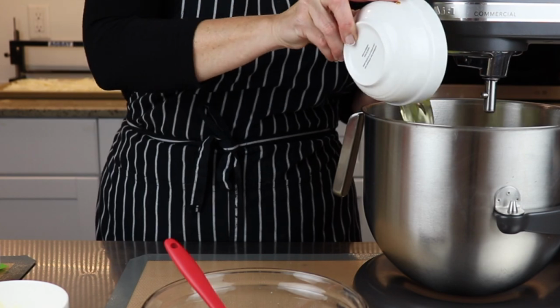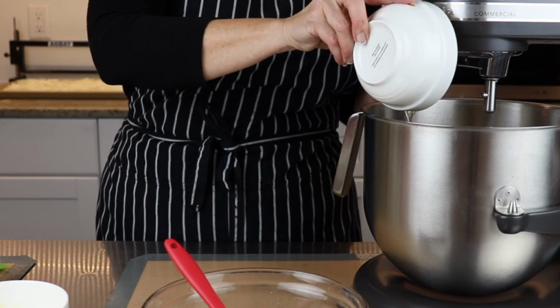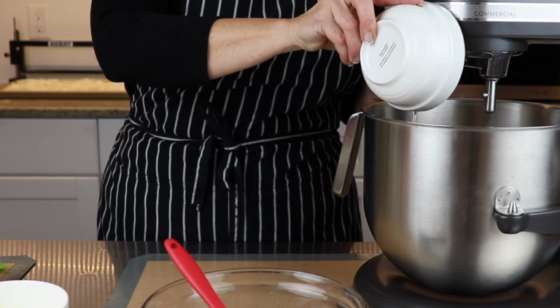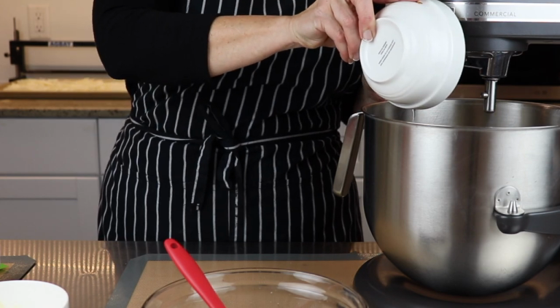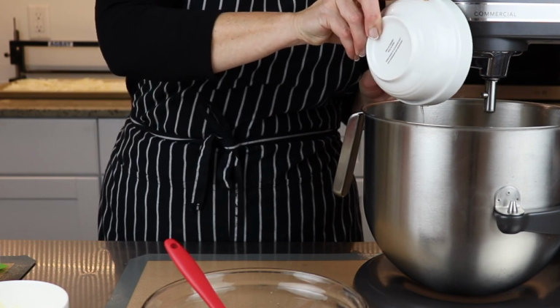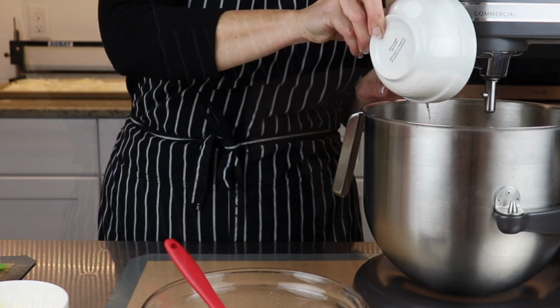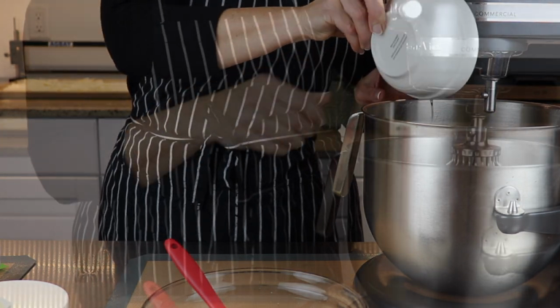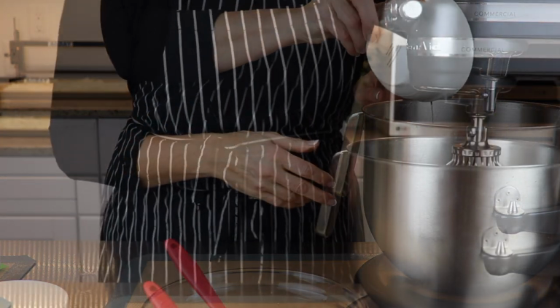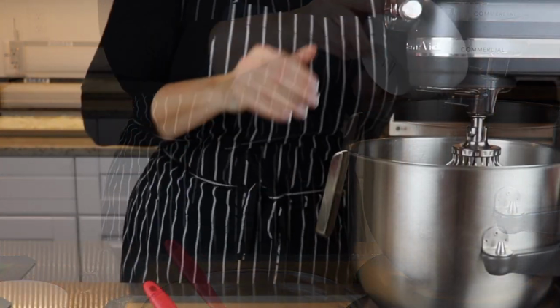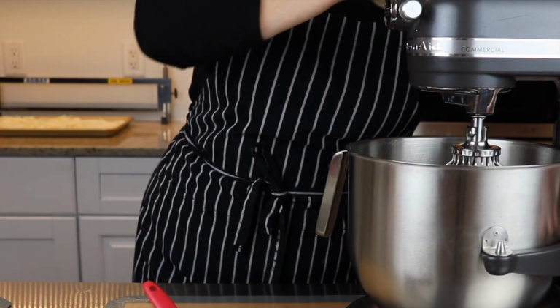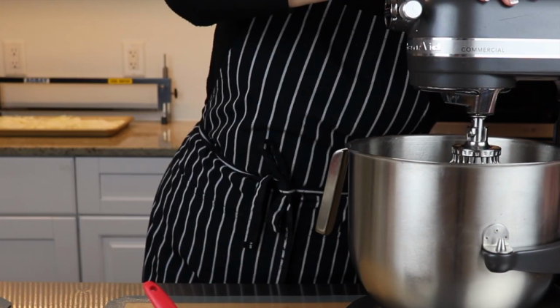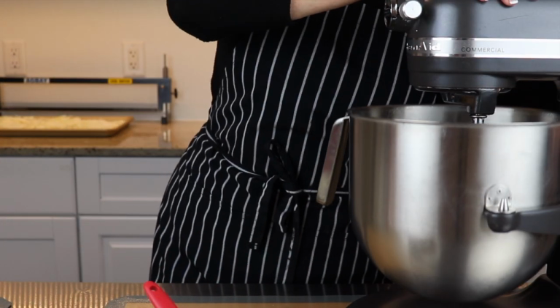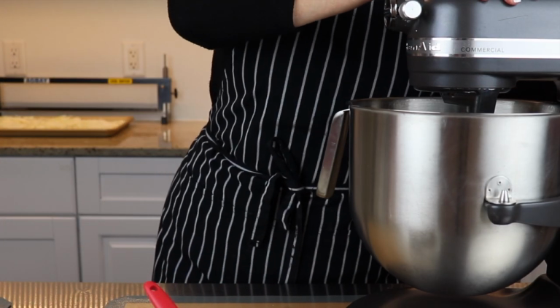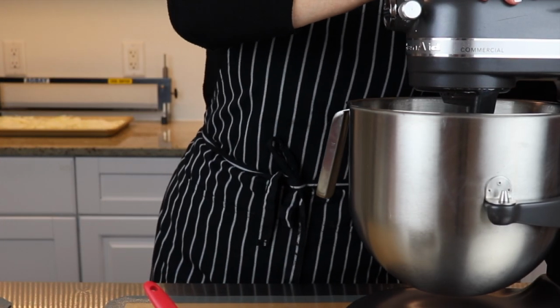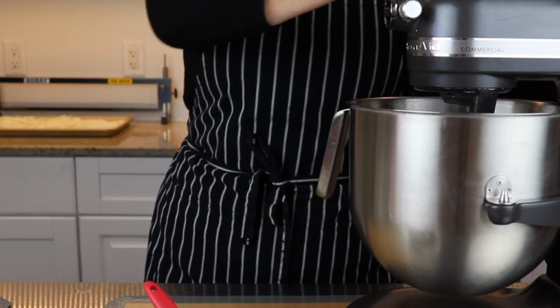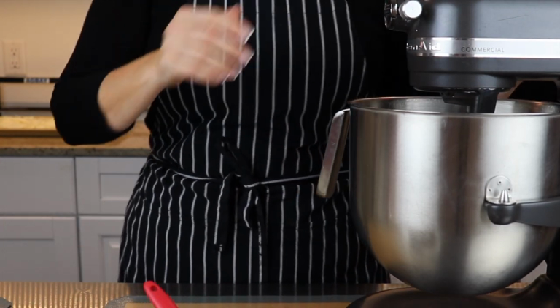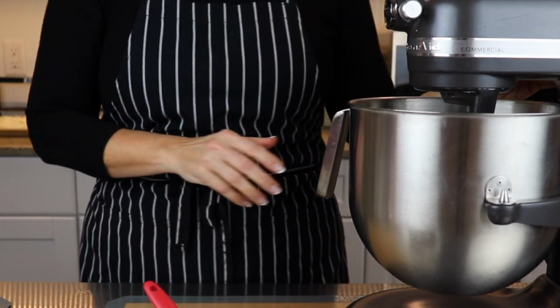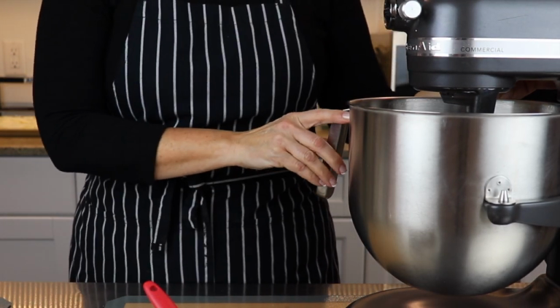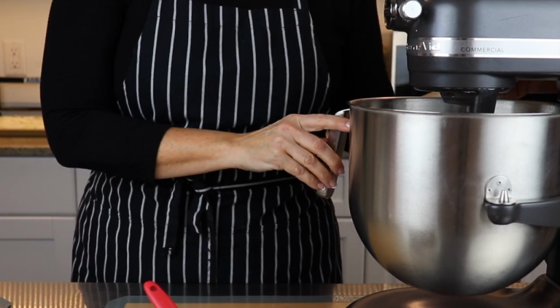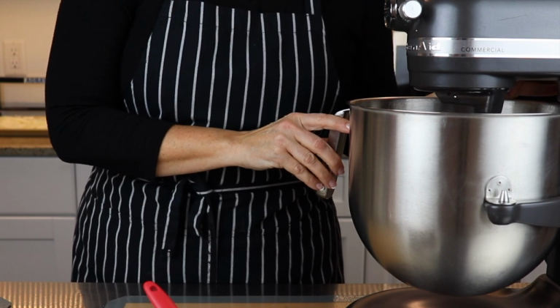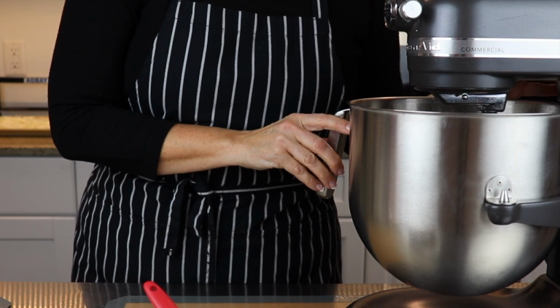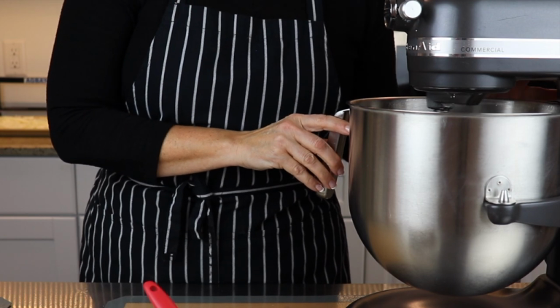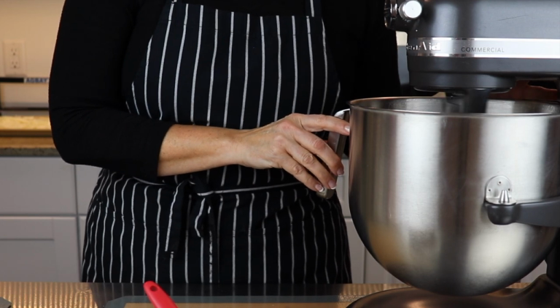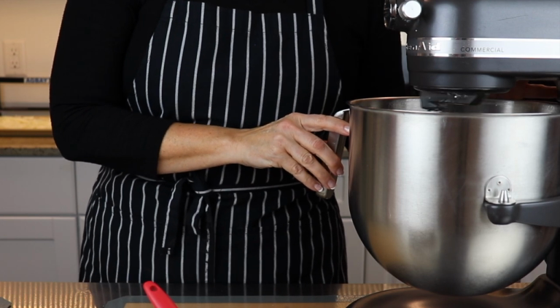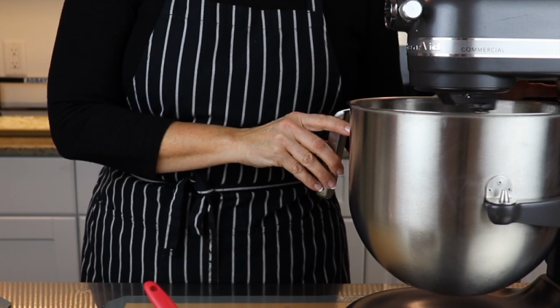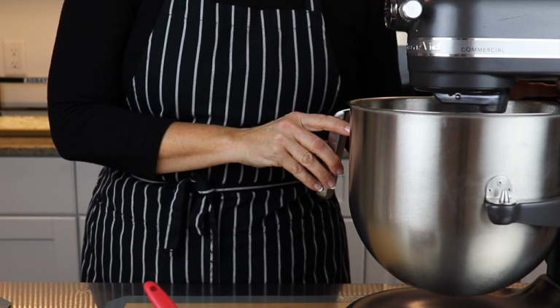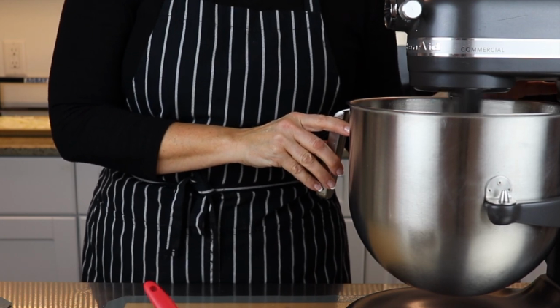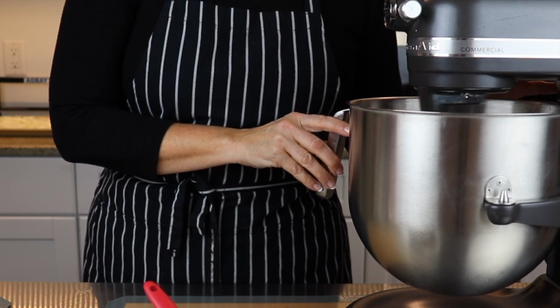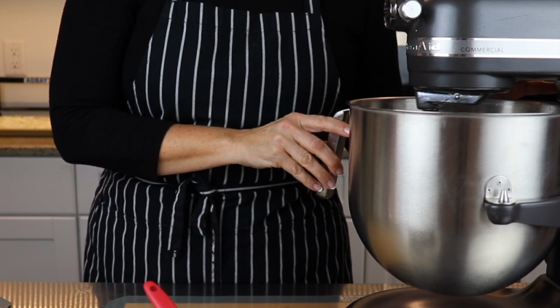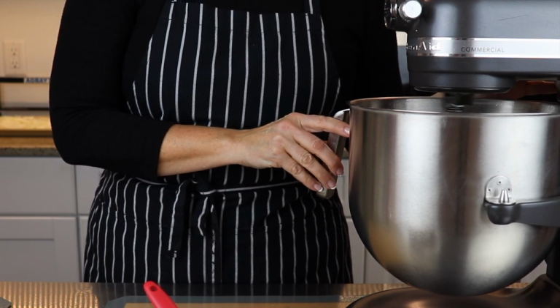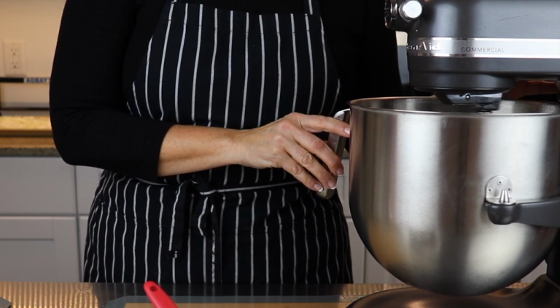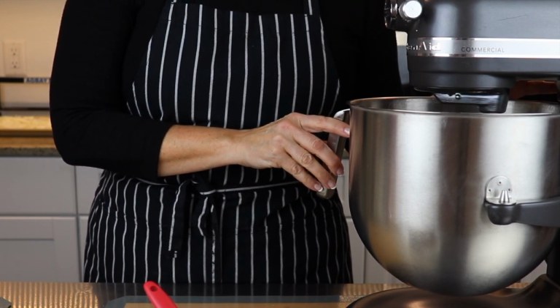In the mixer bowl, beat three egg whites on high speed until soft peaks begin to form. This should take three or four minutes.